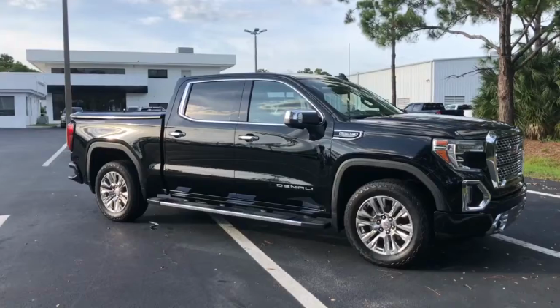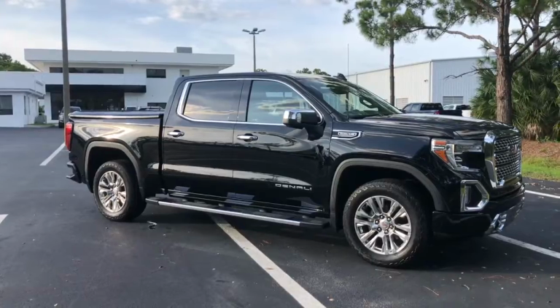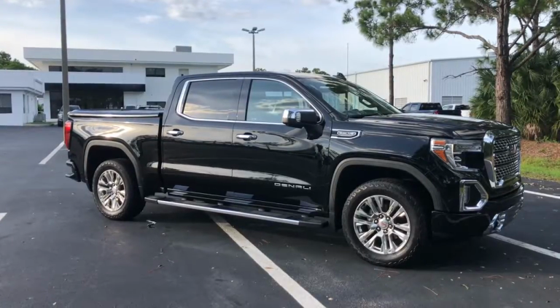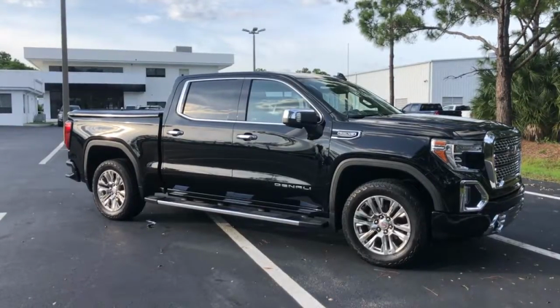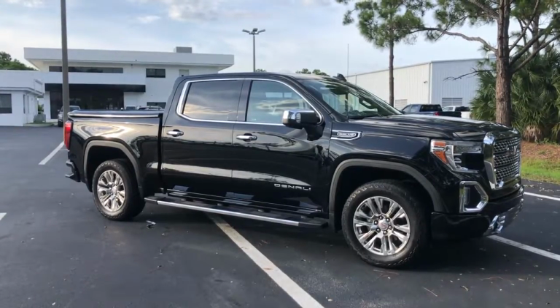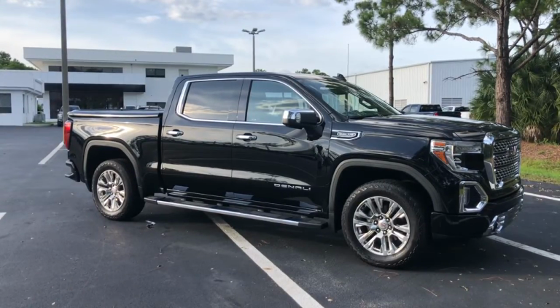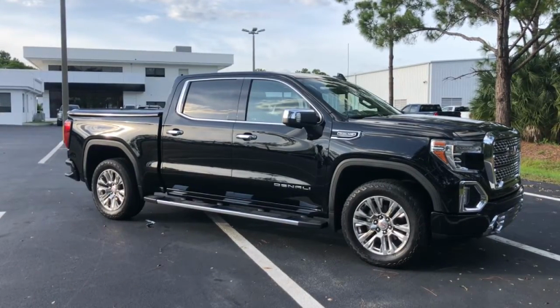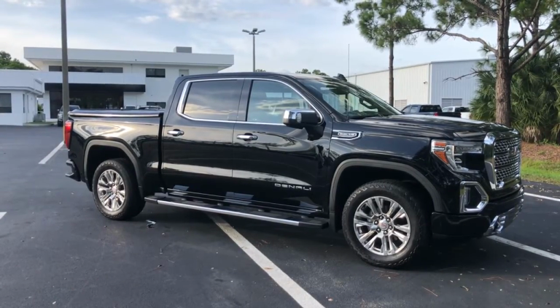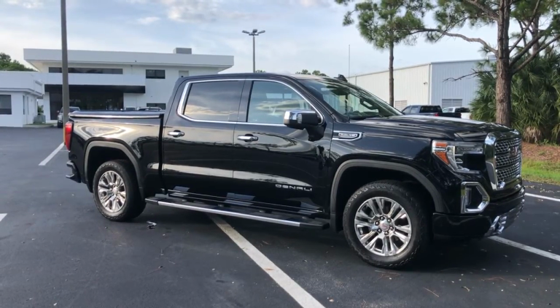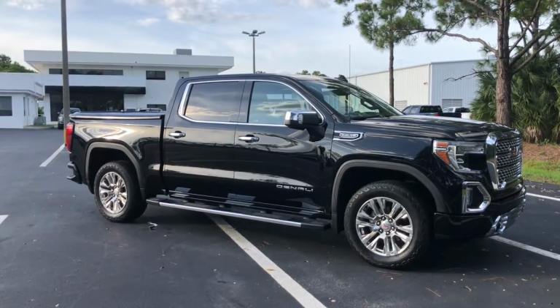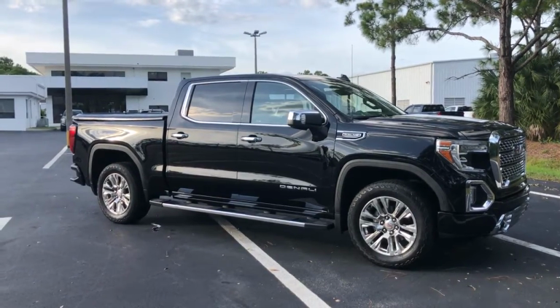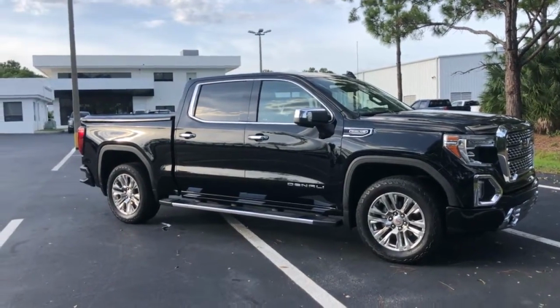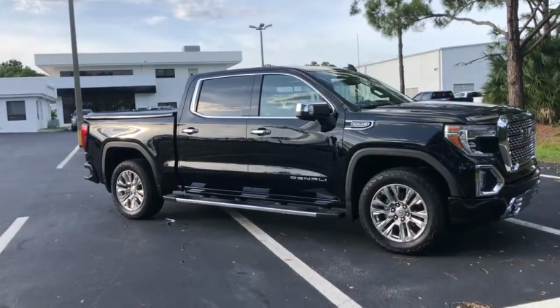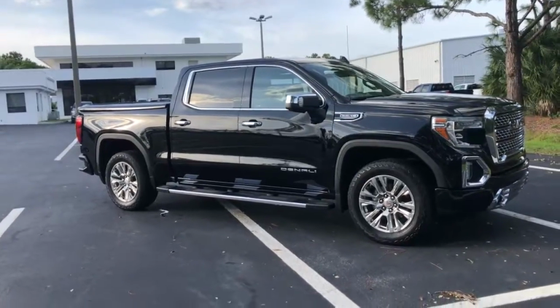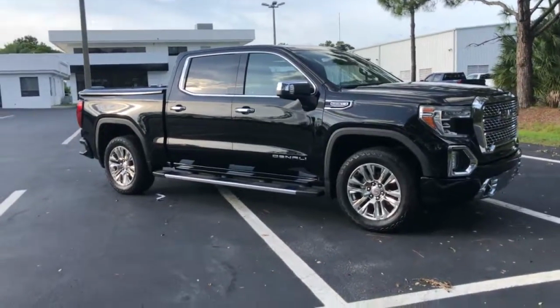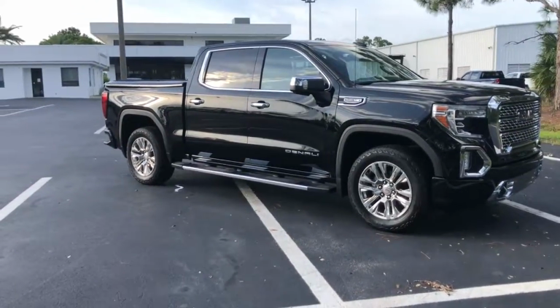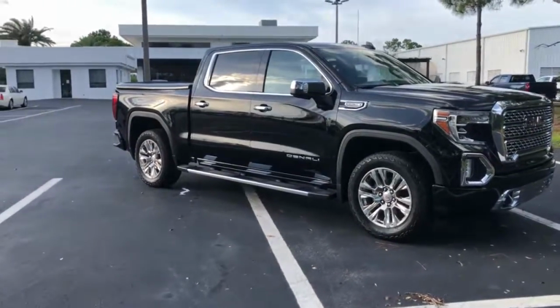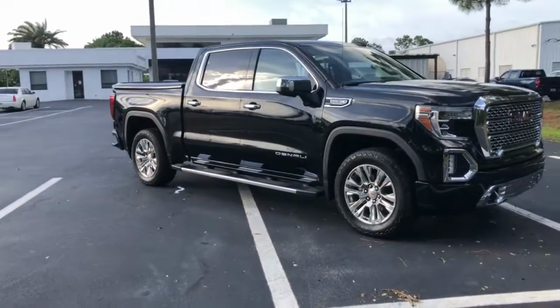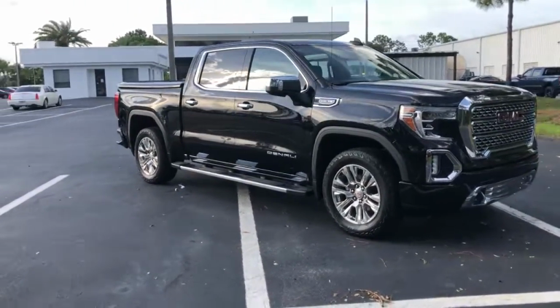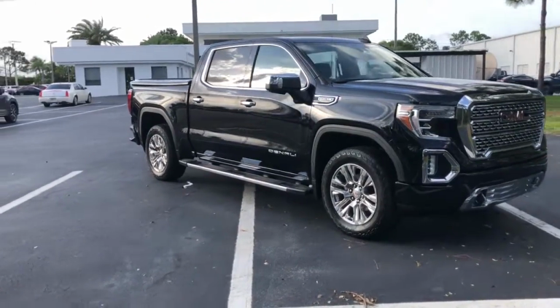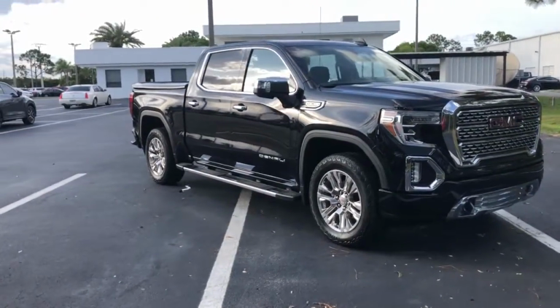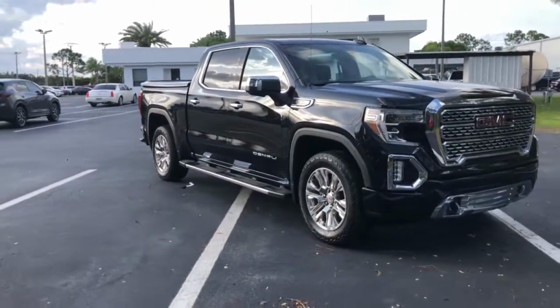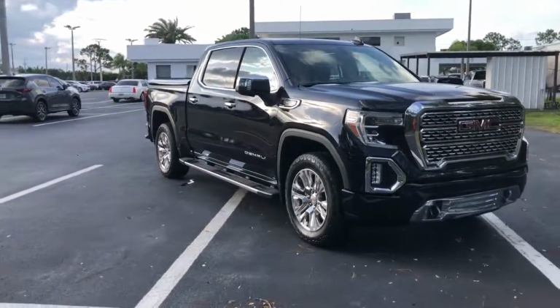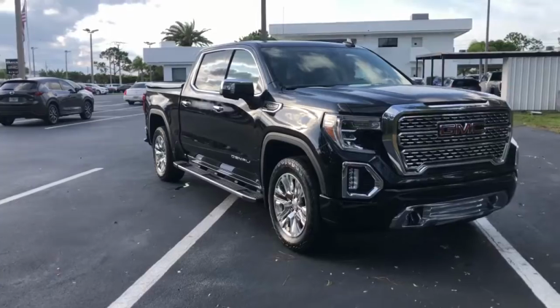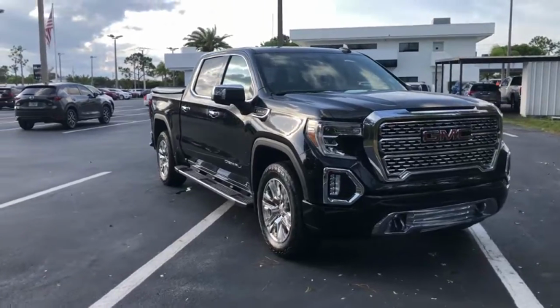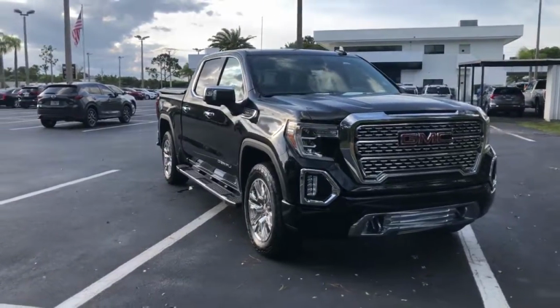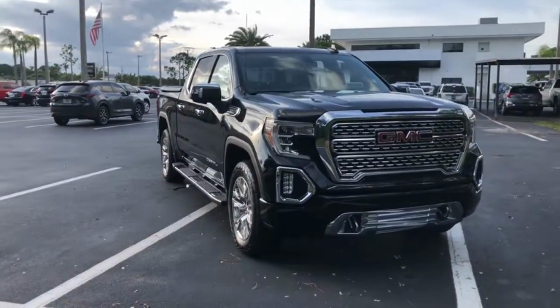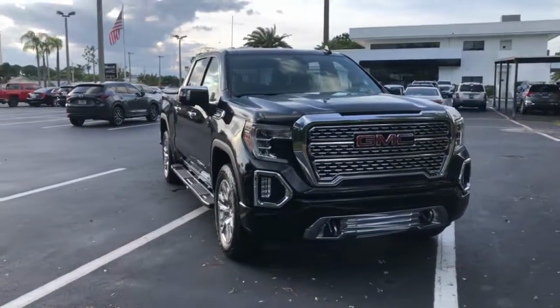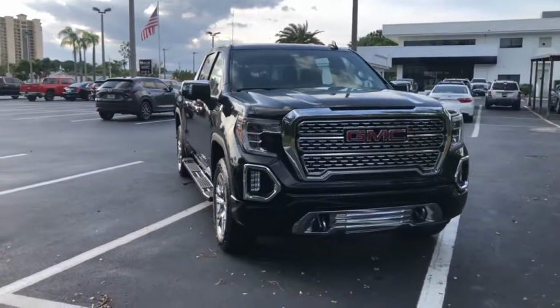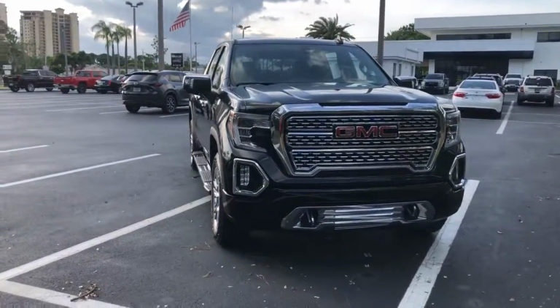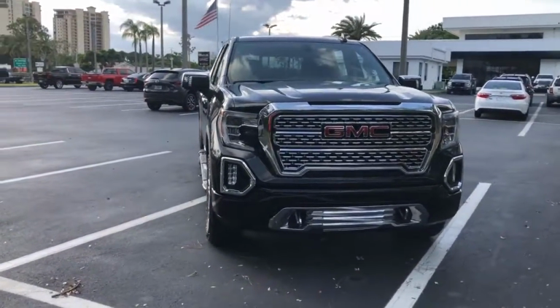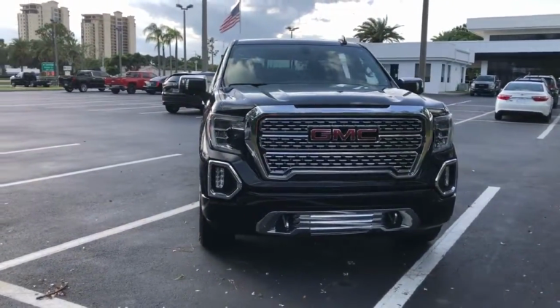Get into a car with value. 2020 GMC Sierra. With less than 30,000 miles on the odometer, this vehicle stands out from the rest. Take every journey in stride in this capable, well-equipped Sierra.